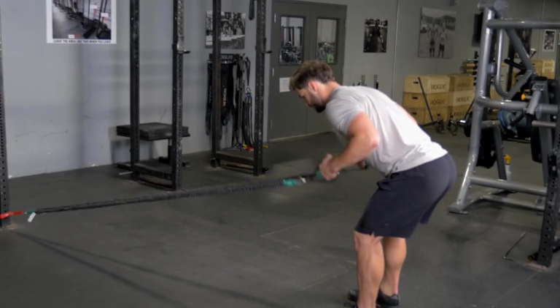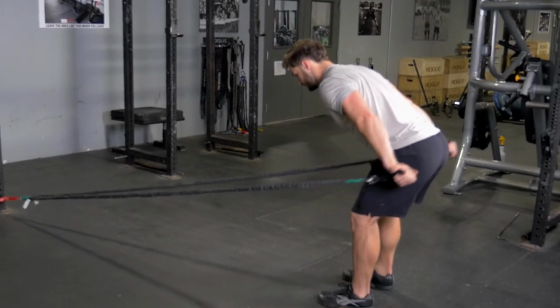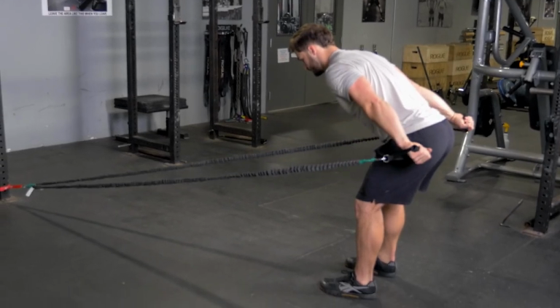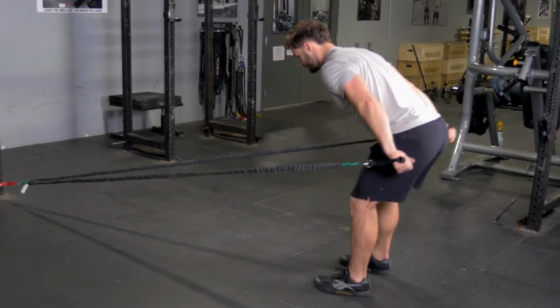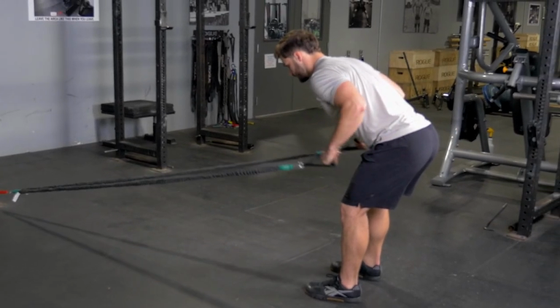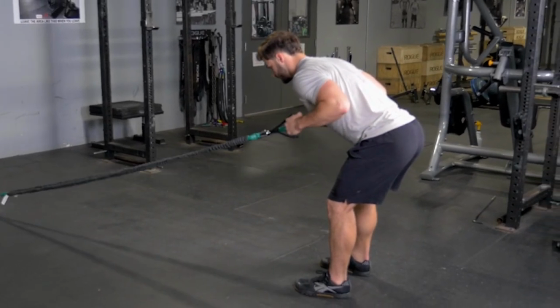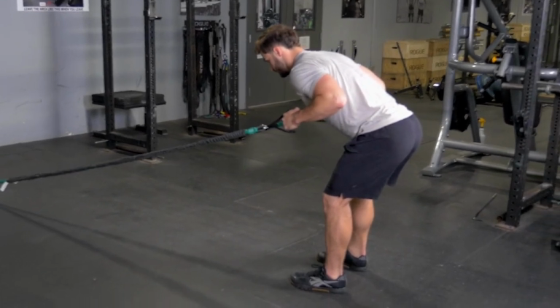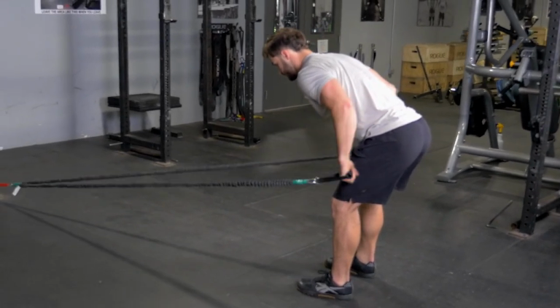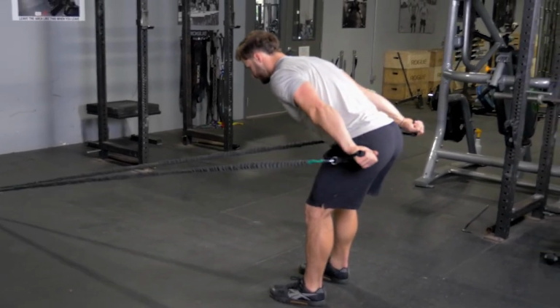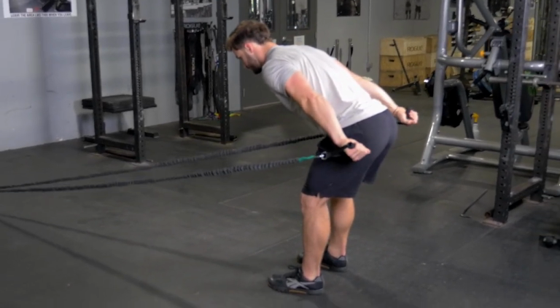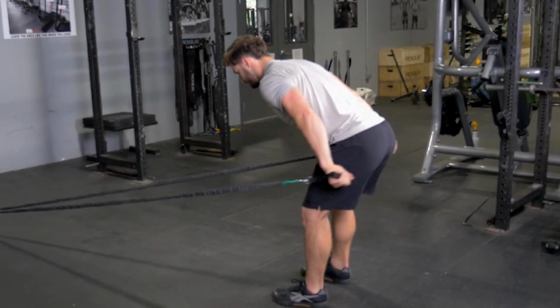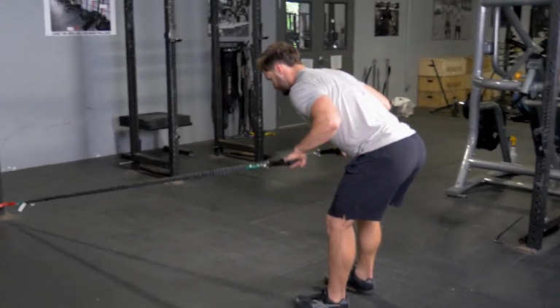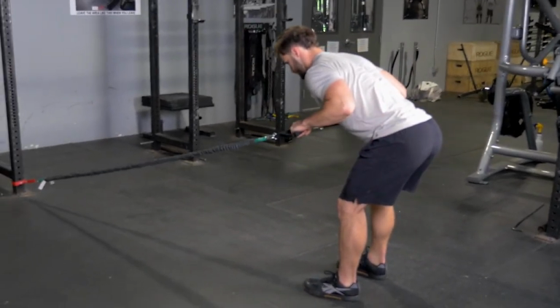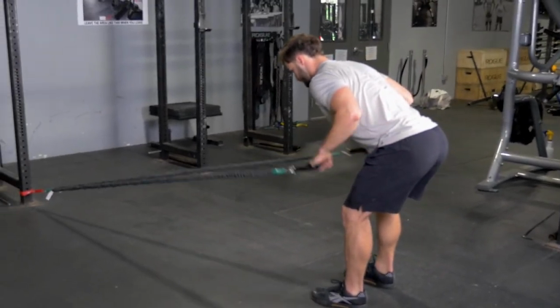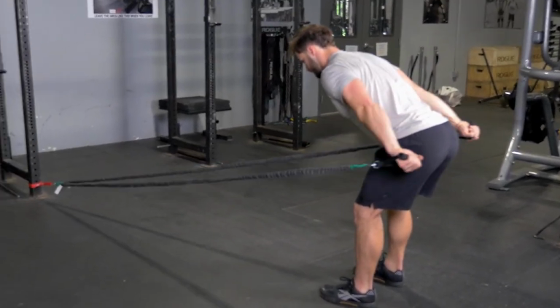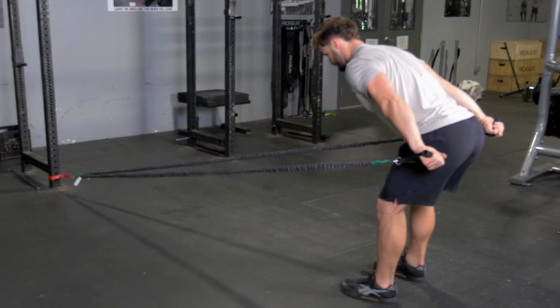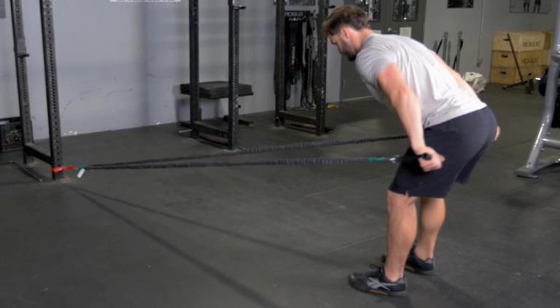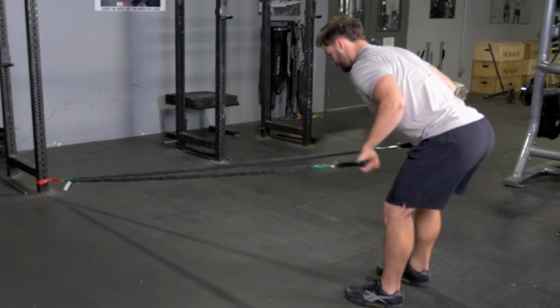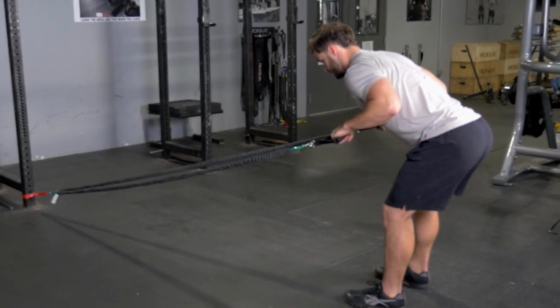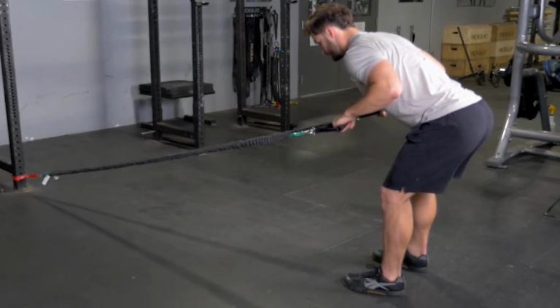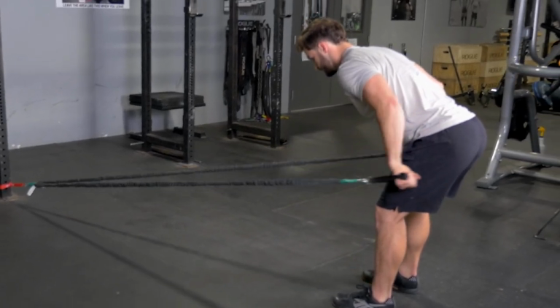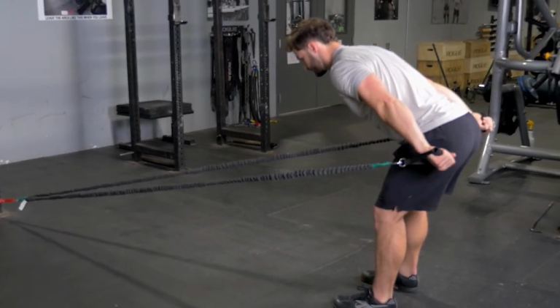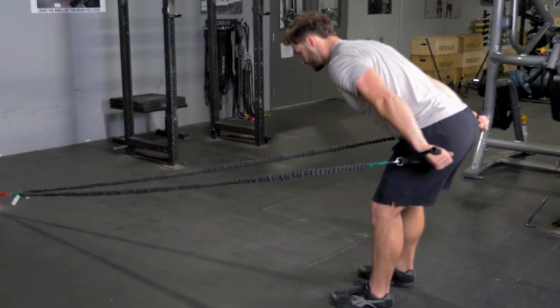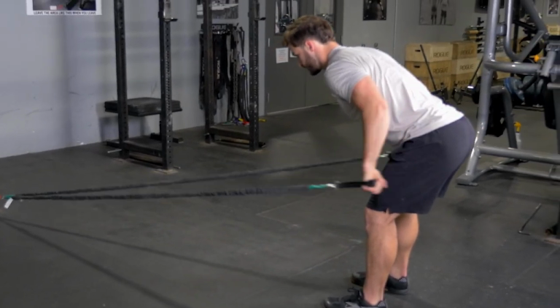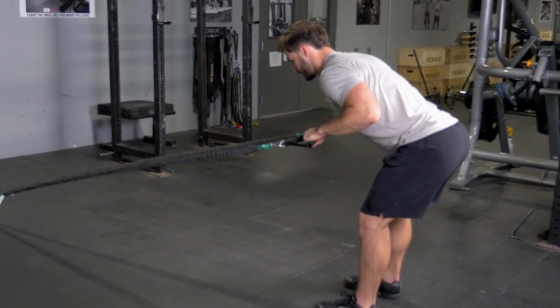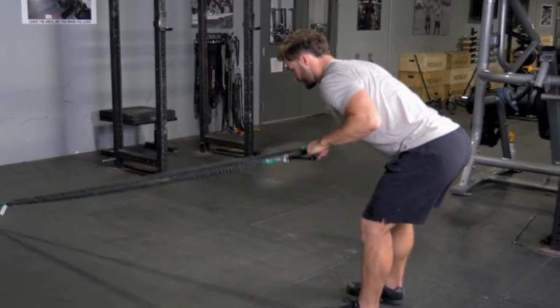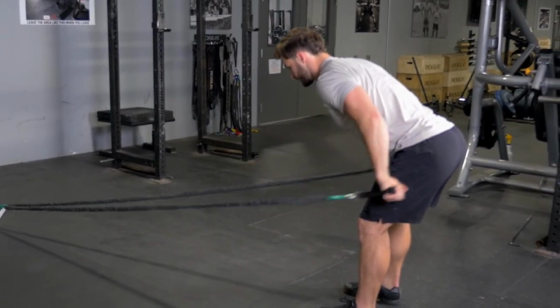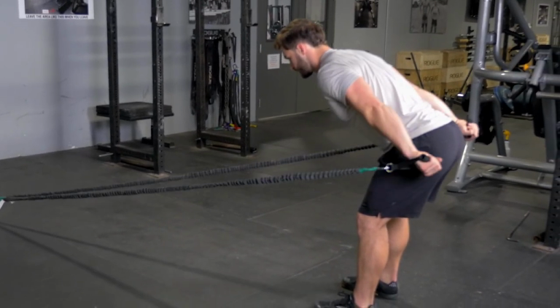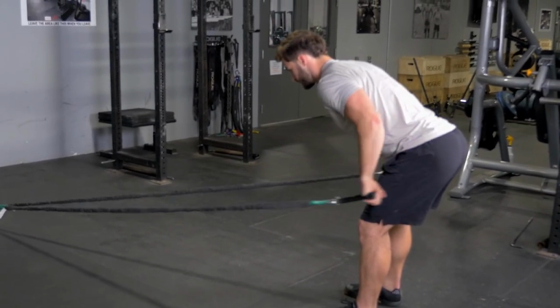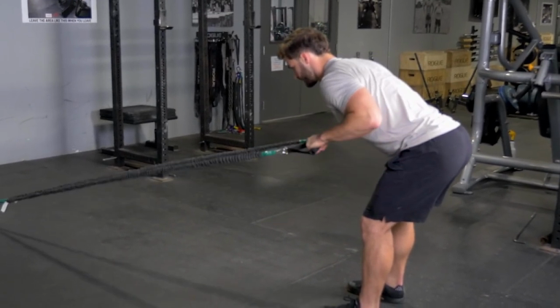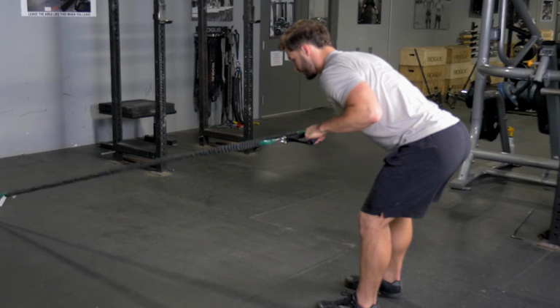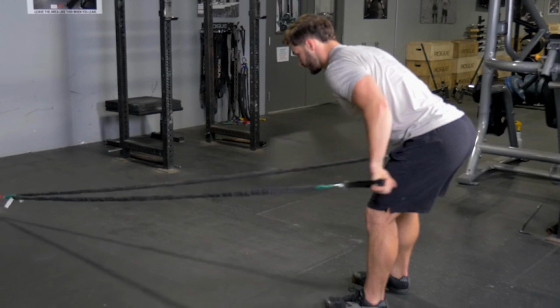To do the low band tricep extension, grab the single handles and face the band anchor point. Lean forward at about a 45 degree angle. Tuck your elbows to your side and bring your hands up to your chest.